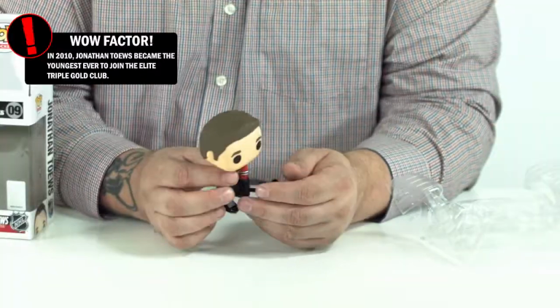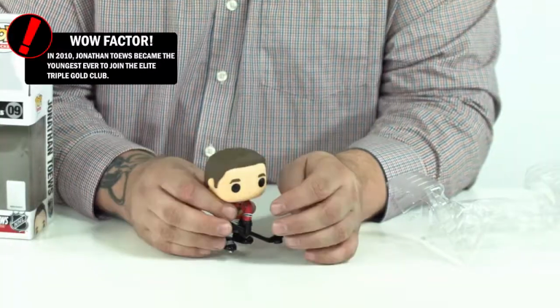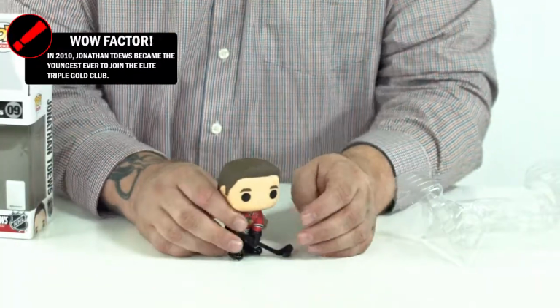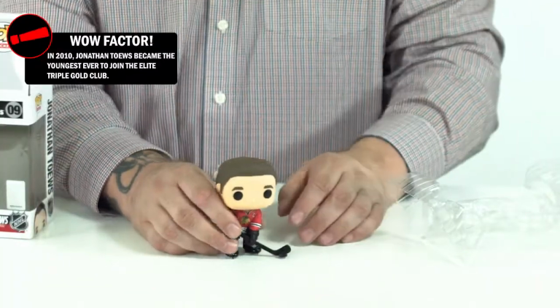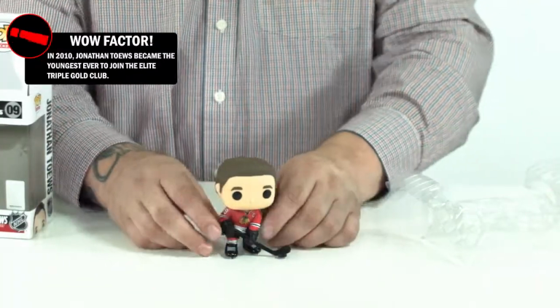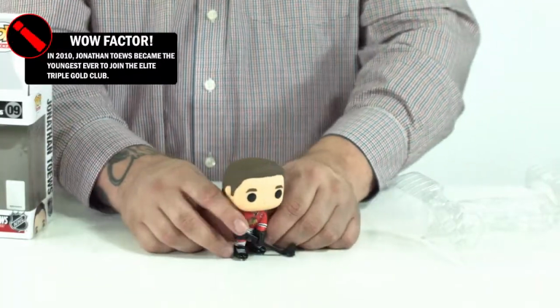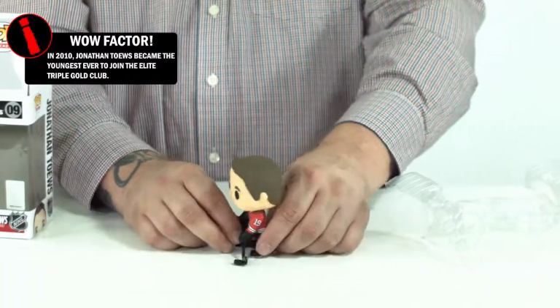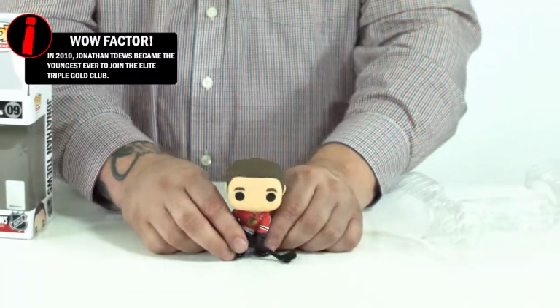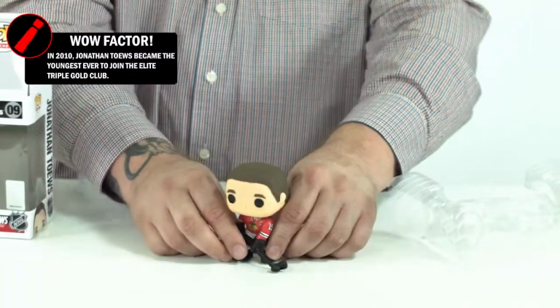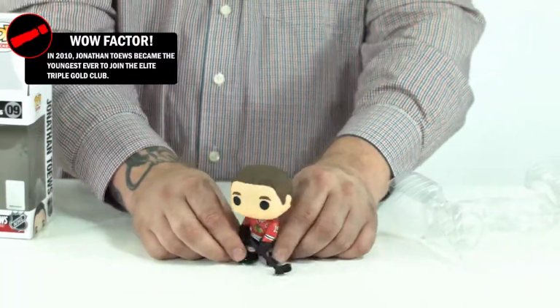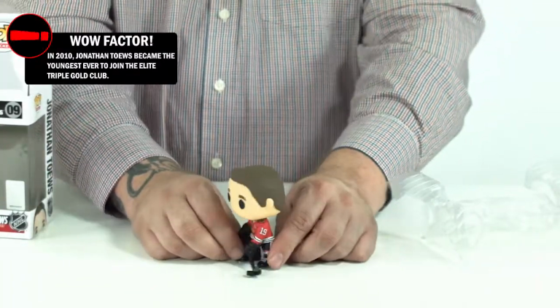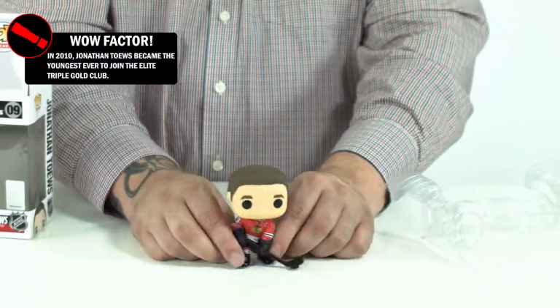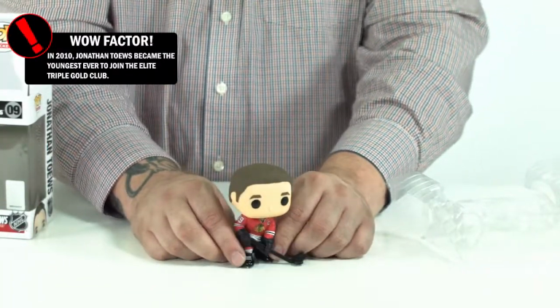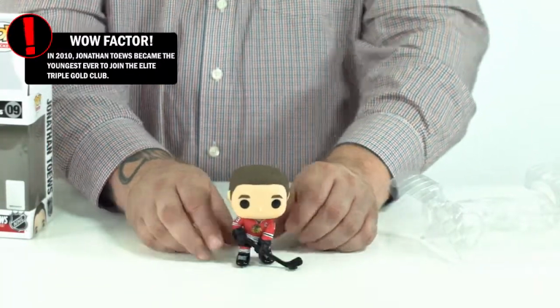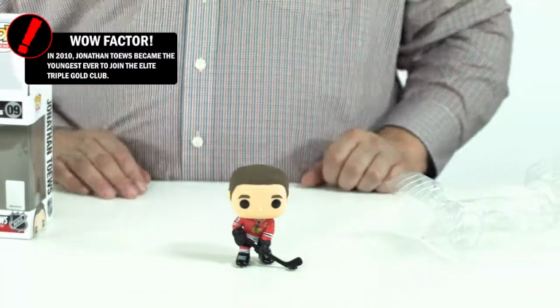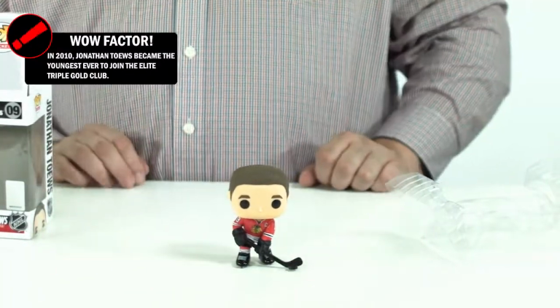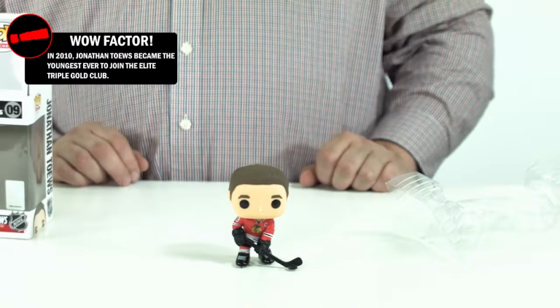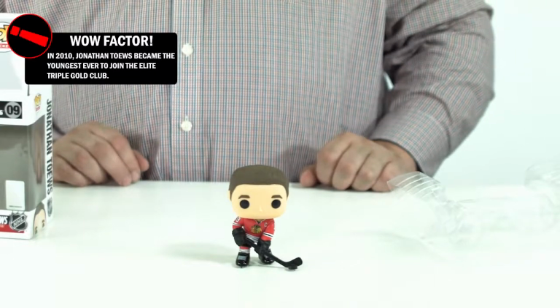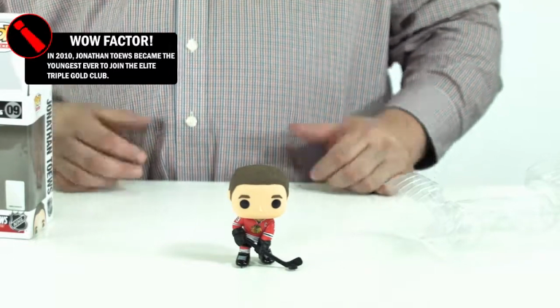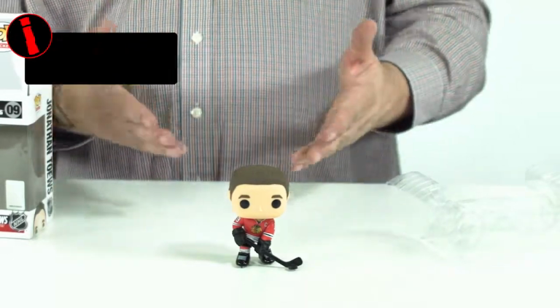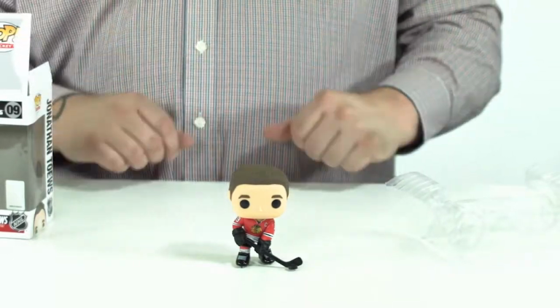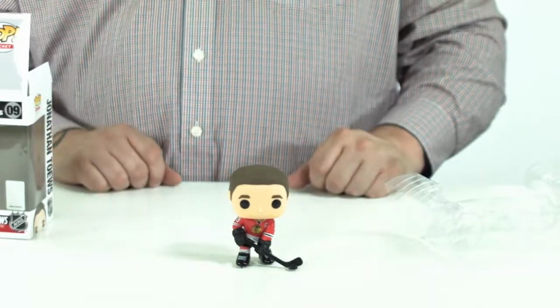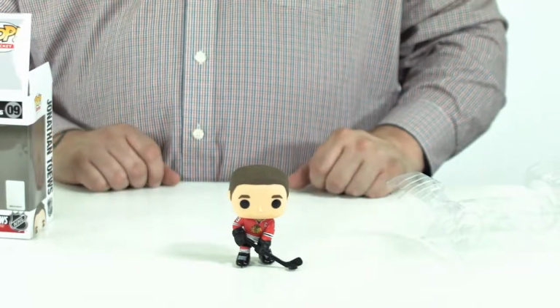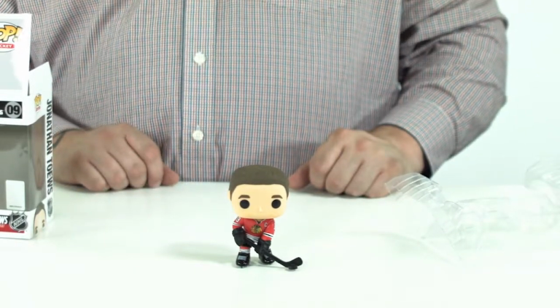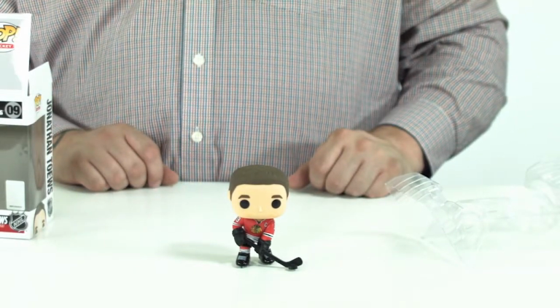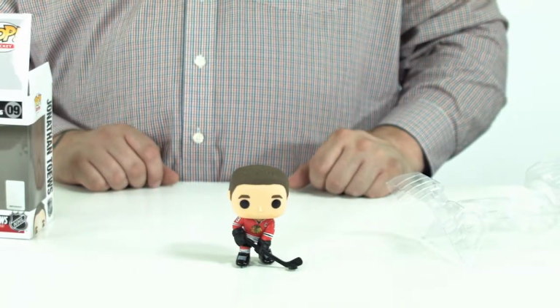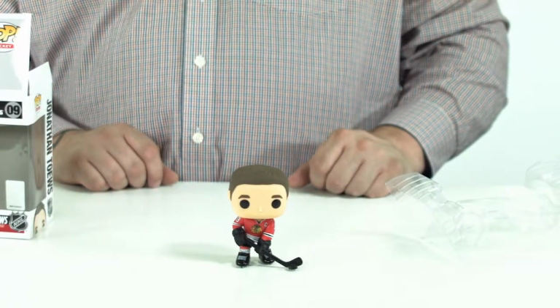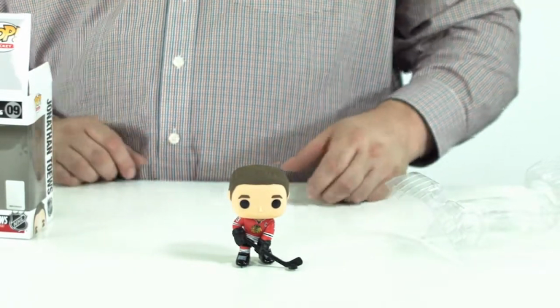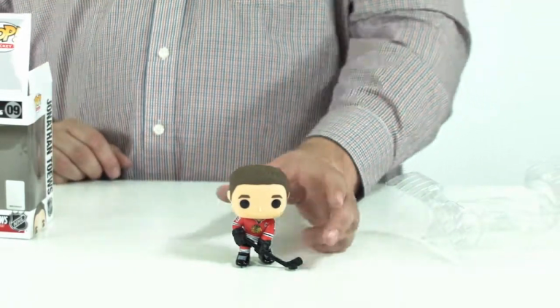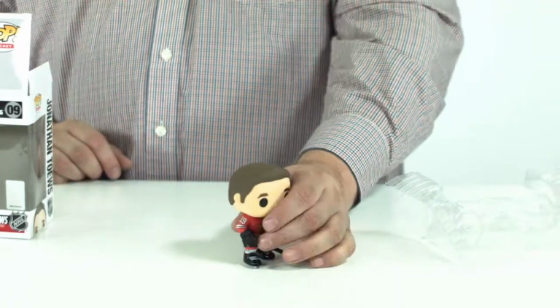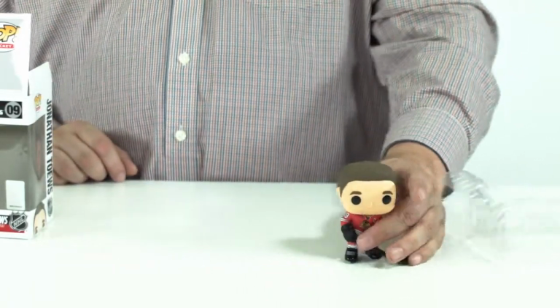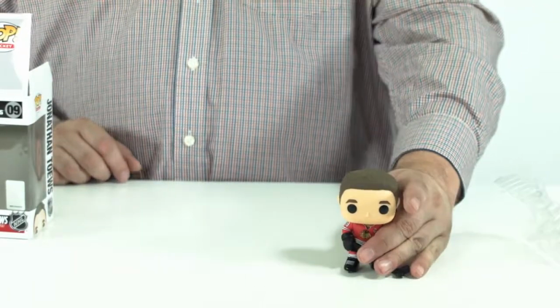And now coming on the ice, Jonathan Taves. There you have it. That's the team captain right there, Chicago Blackhawks. Let's open up that other one.